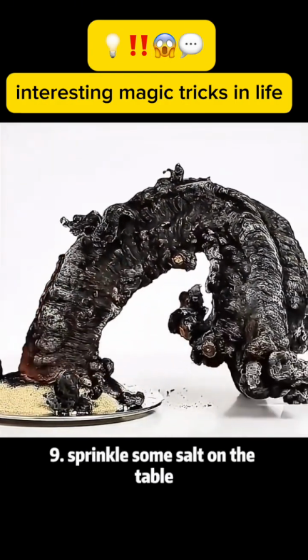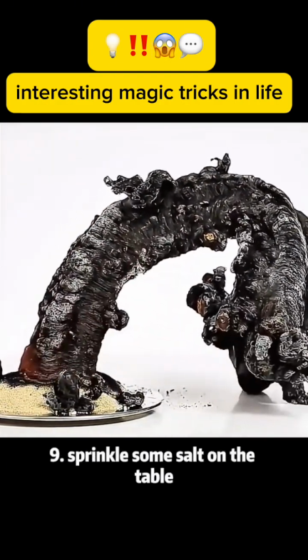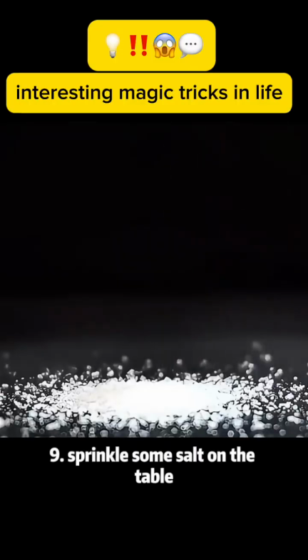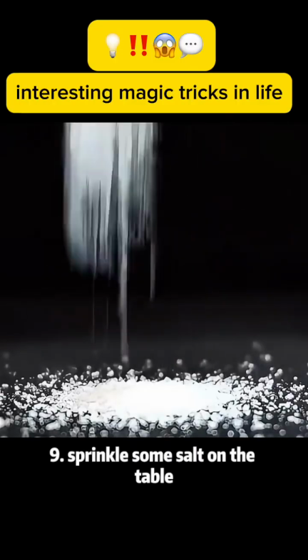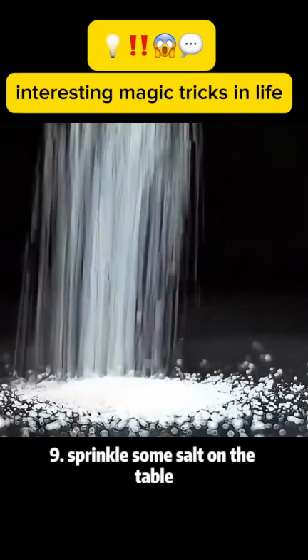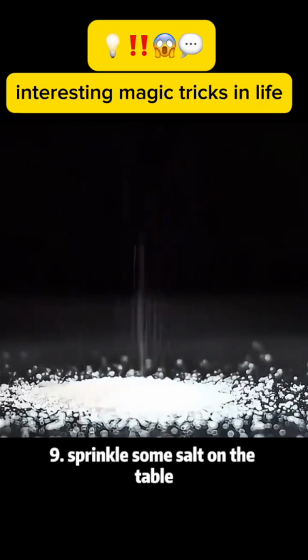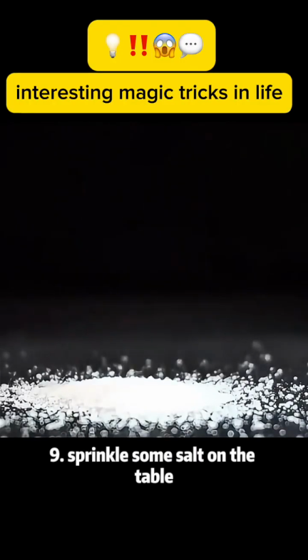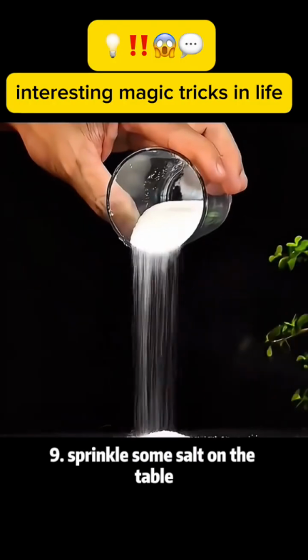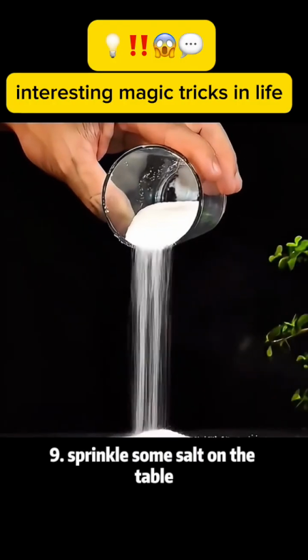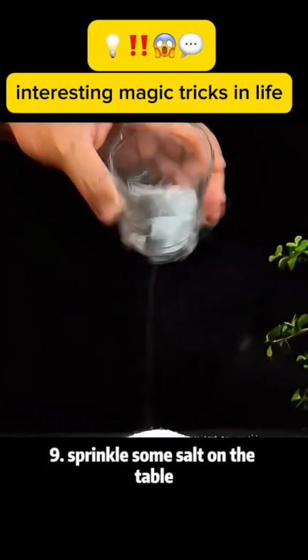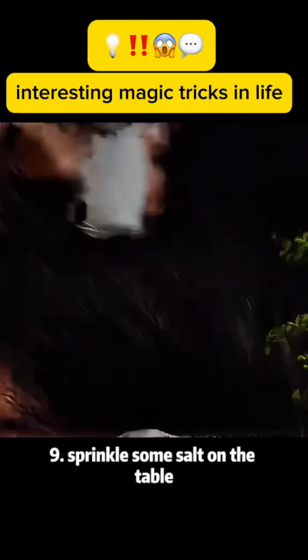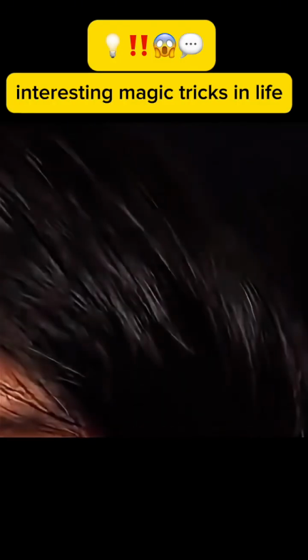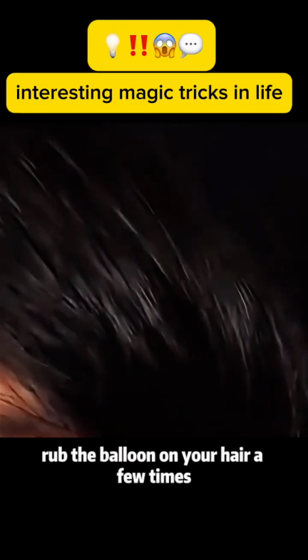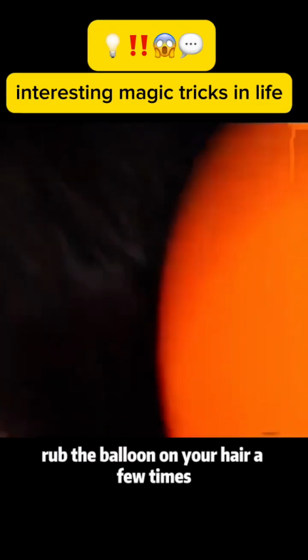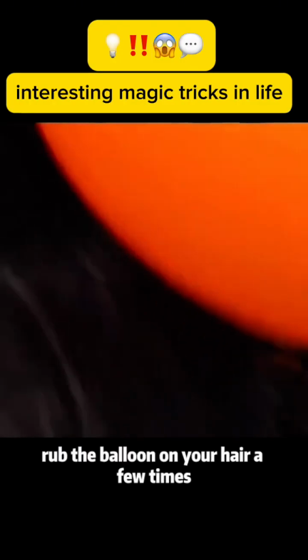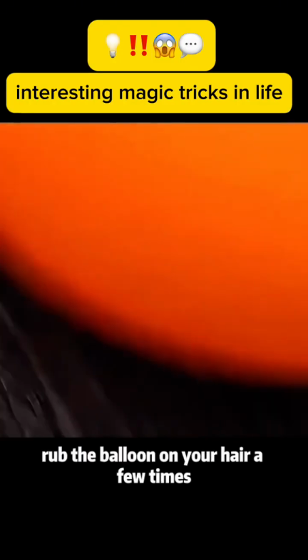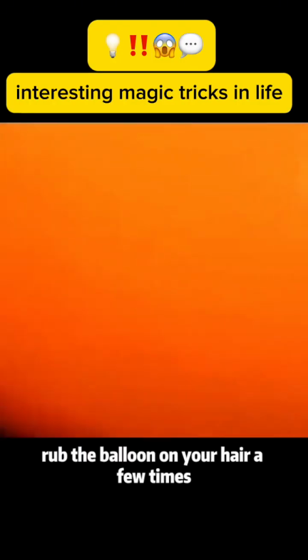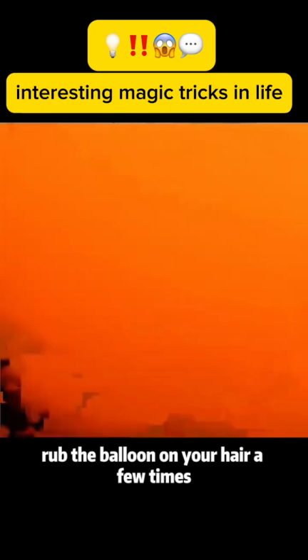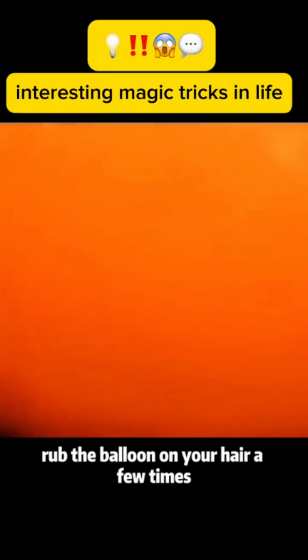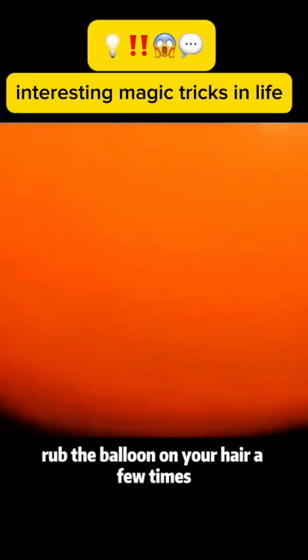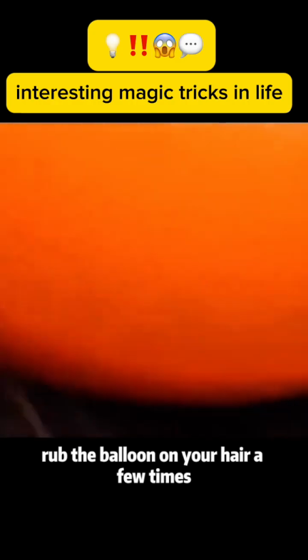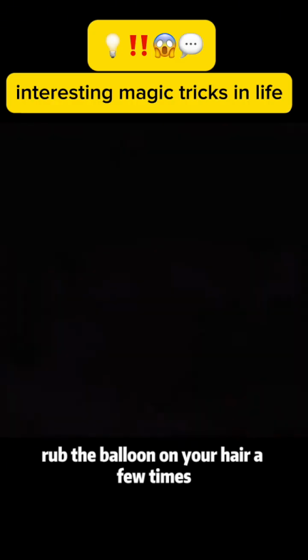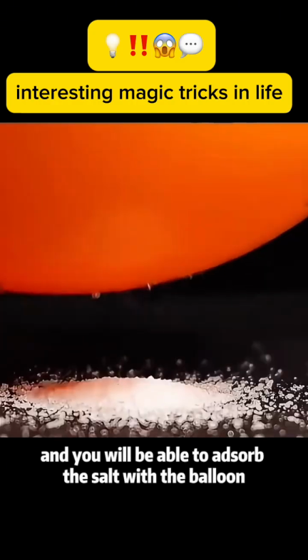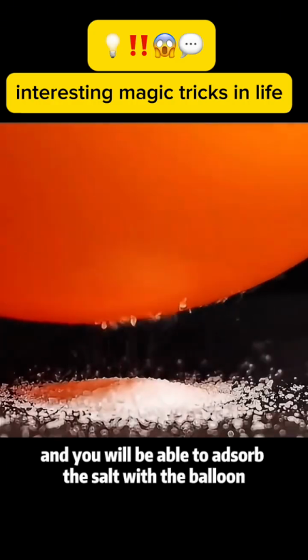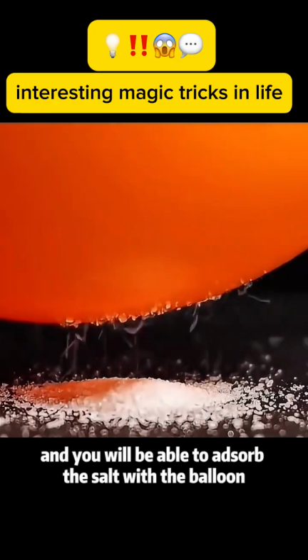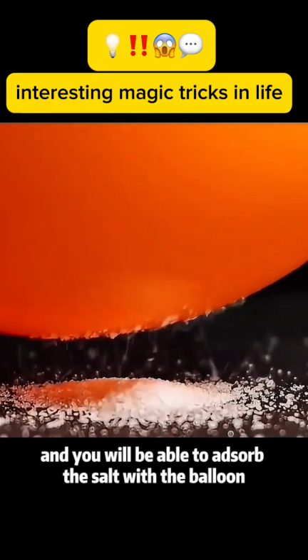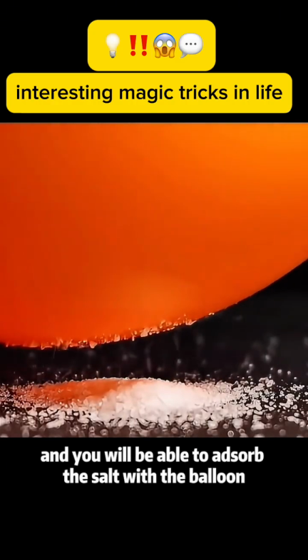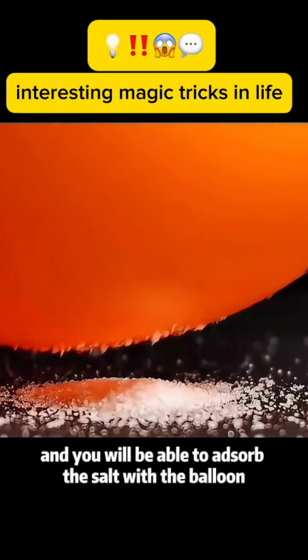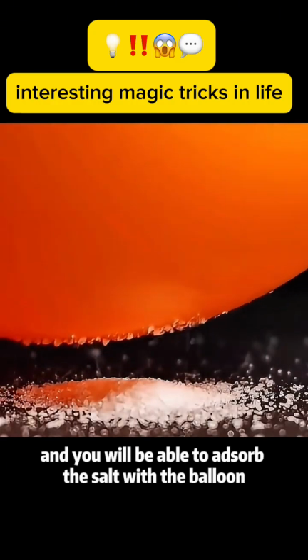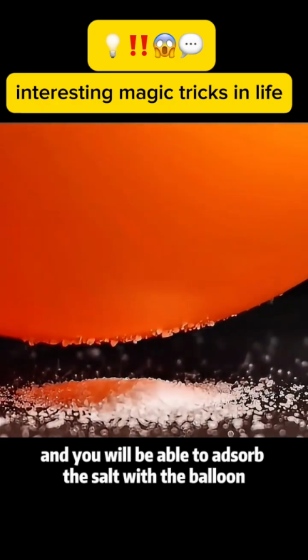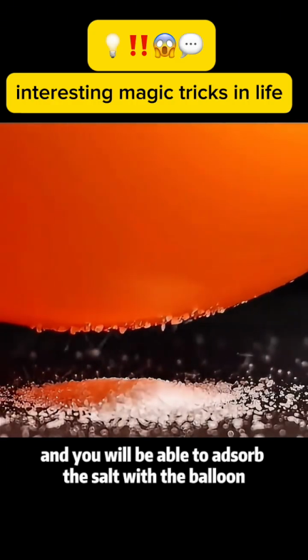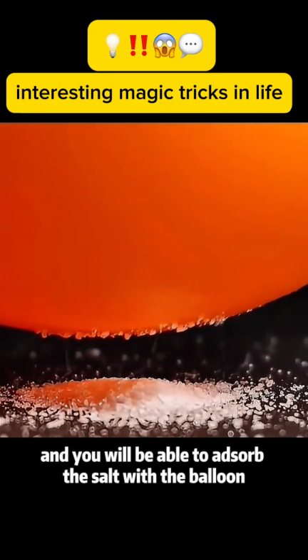Magic trick 9: Sprinkle some salt on the table. Rub a balloon on your hair a few times, and you will be able to adsorb the salt with the balloon.